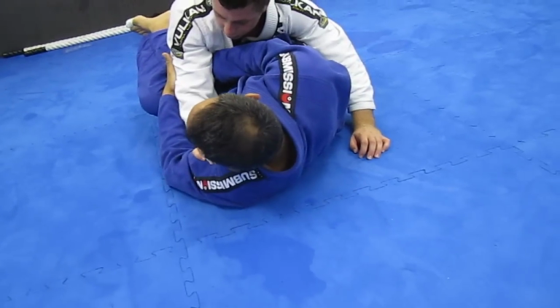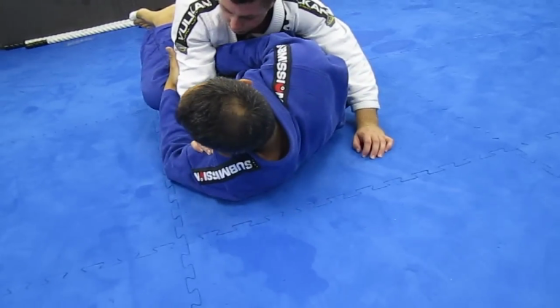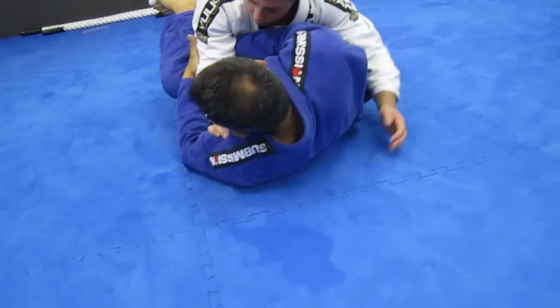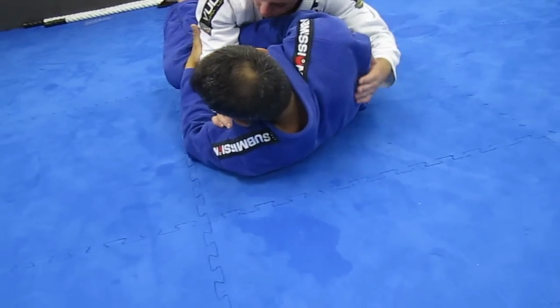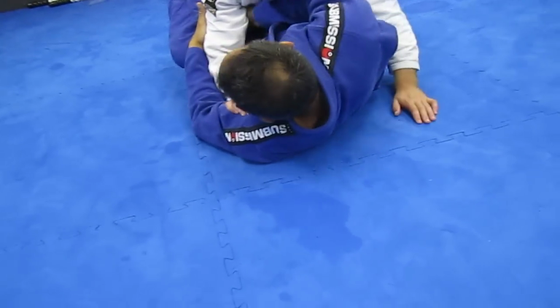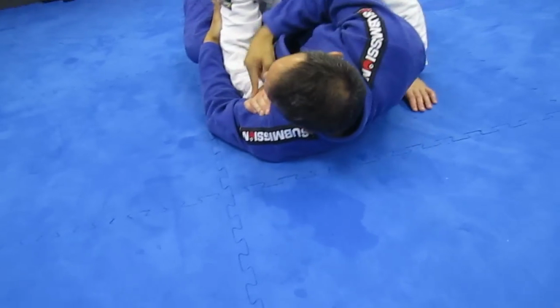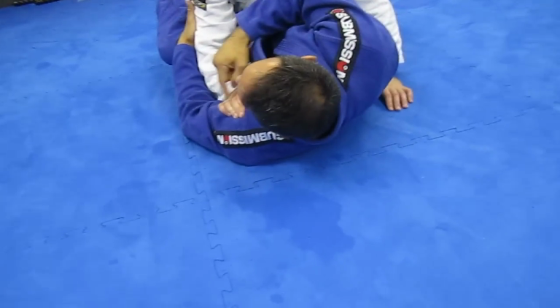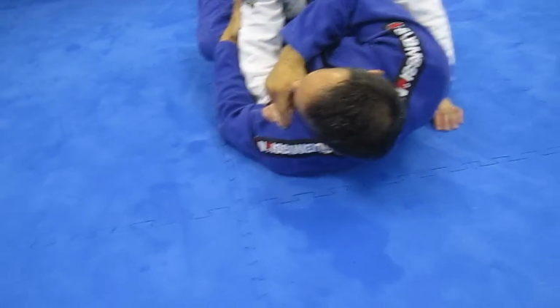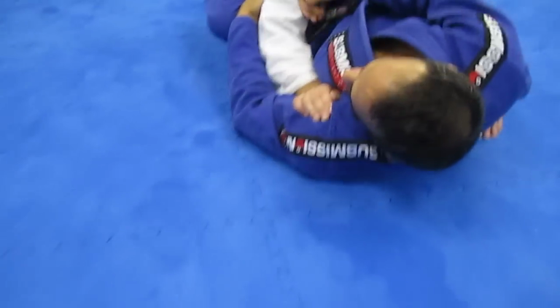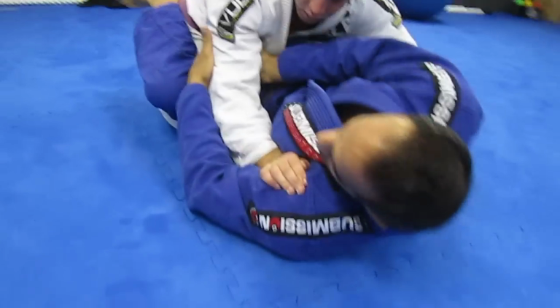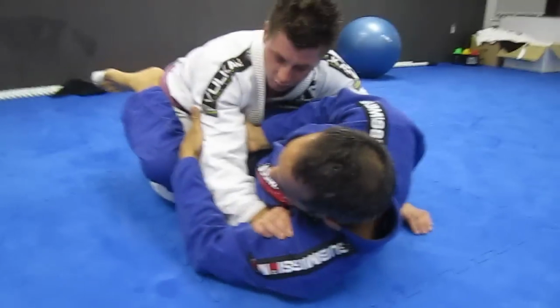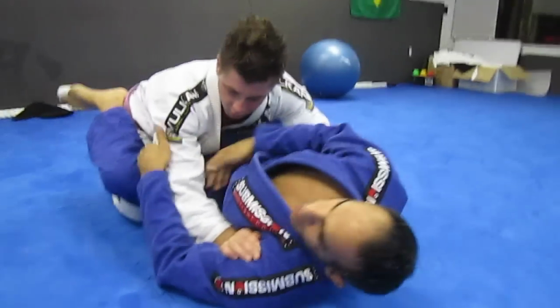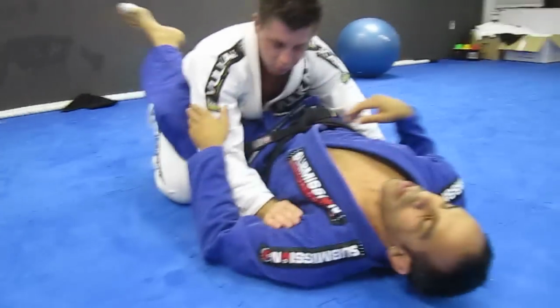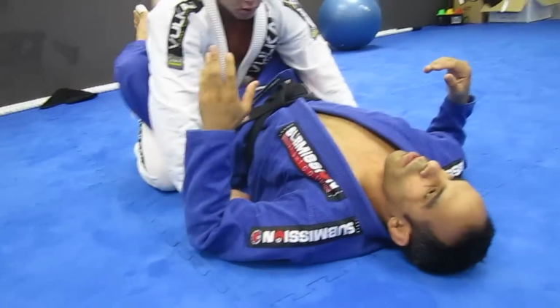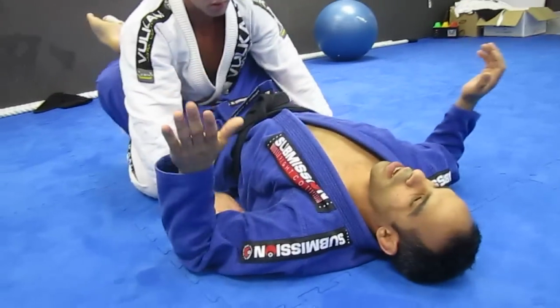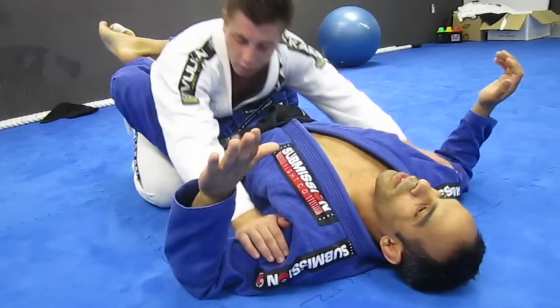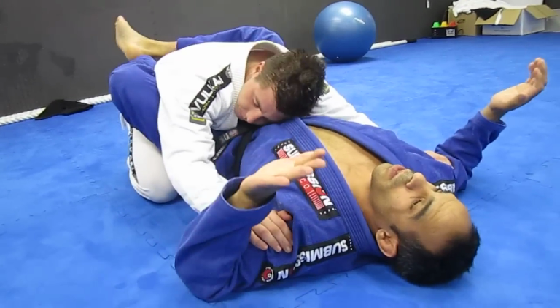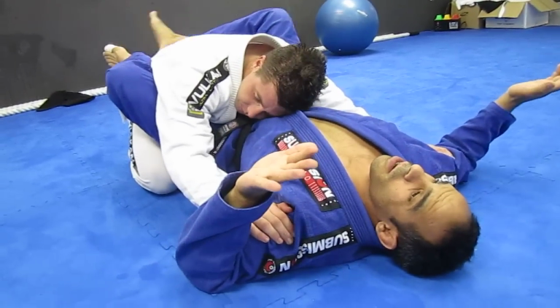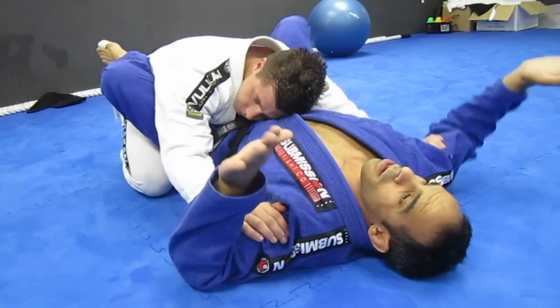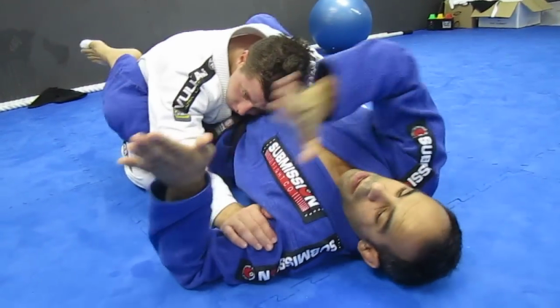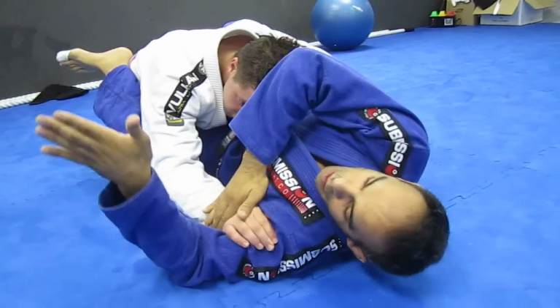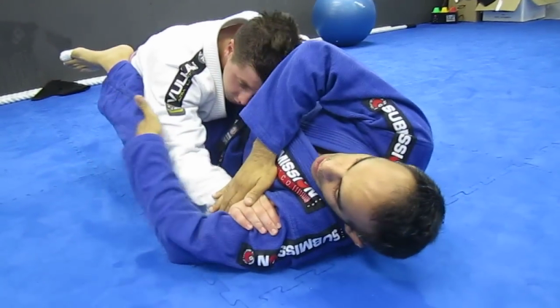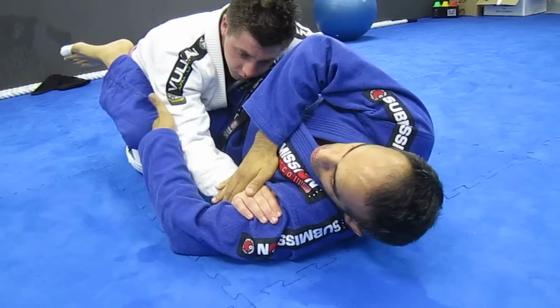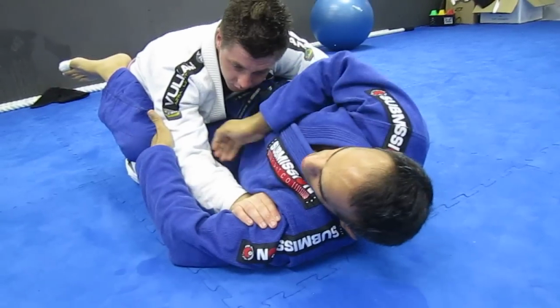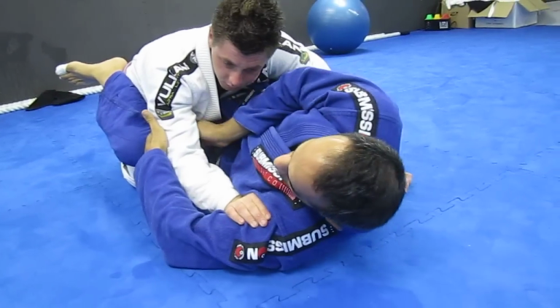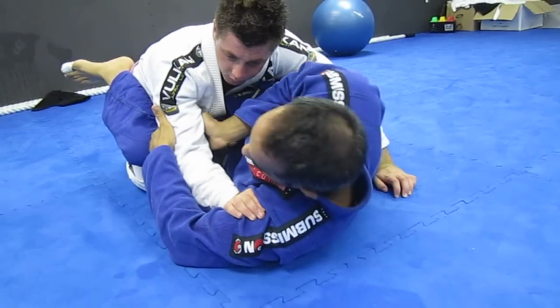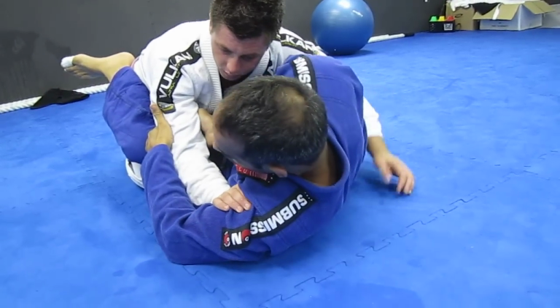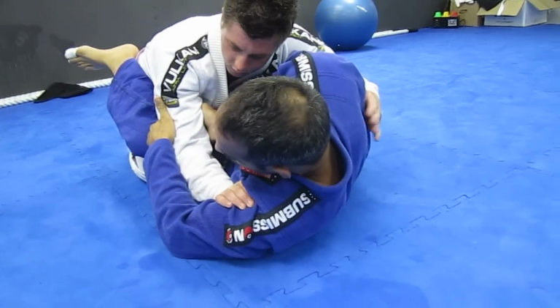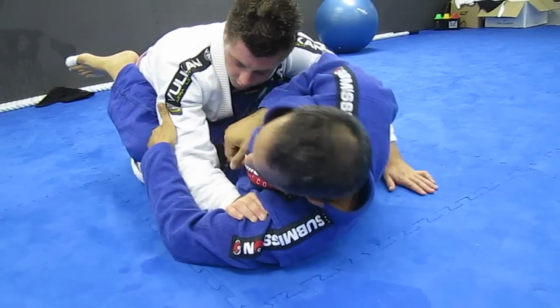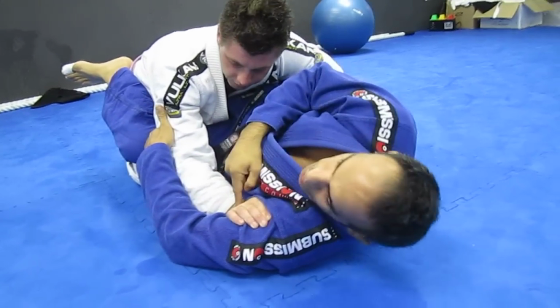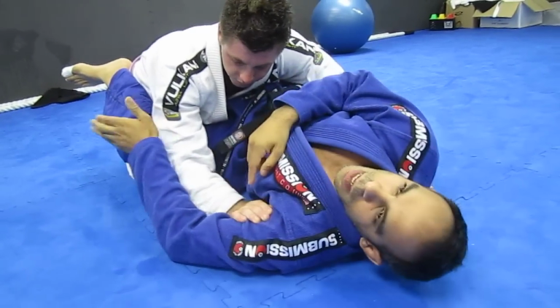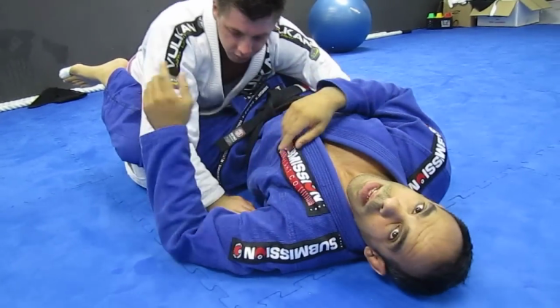Then I'm just going to come up and catch the wrist lock right here with my shoulder, just like this. Watch again — come here, grab here, come up, catch the wrist lock.